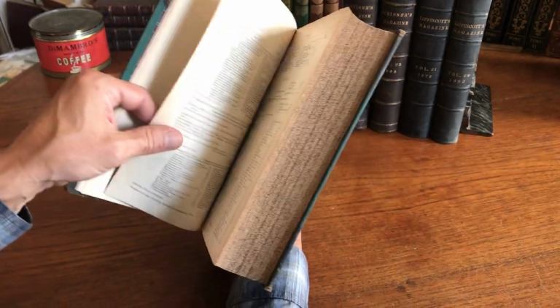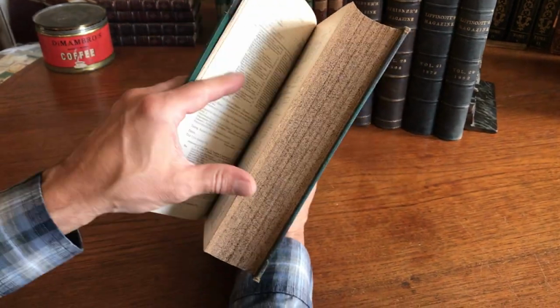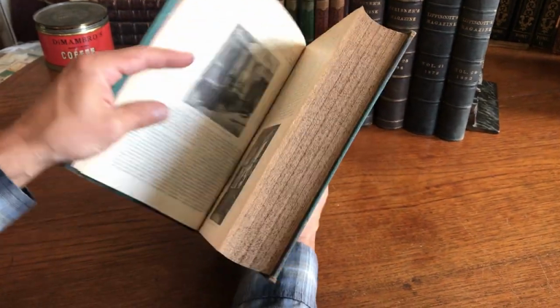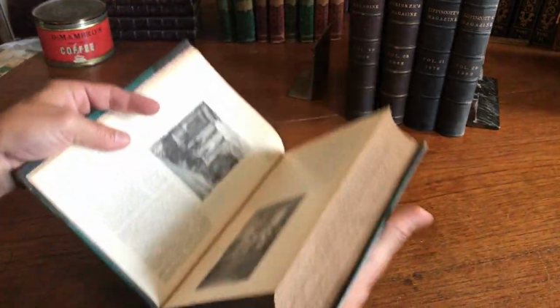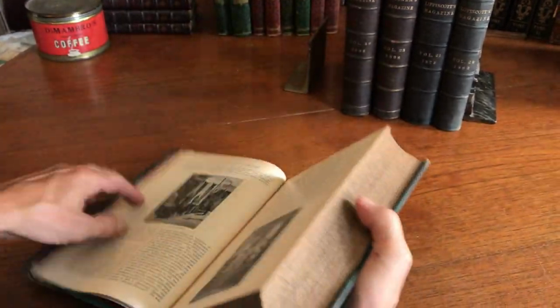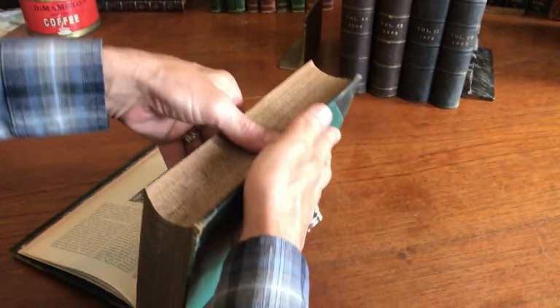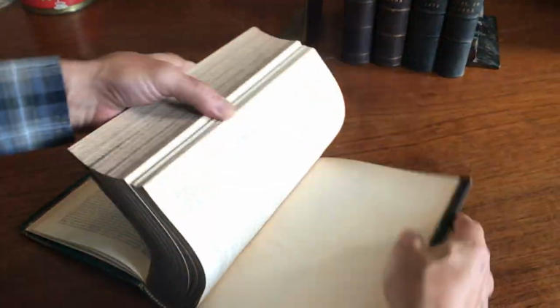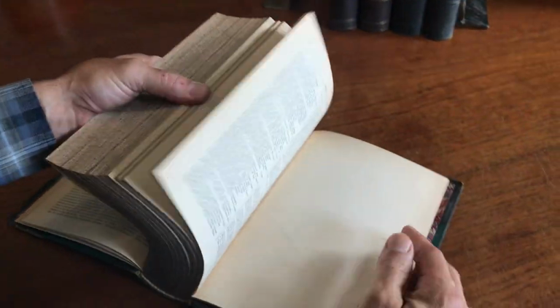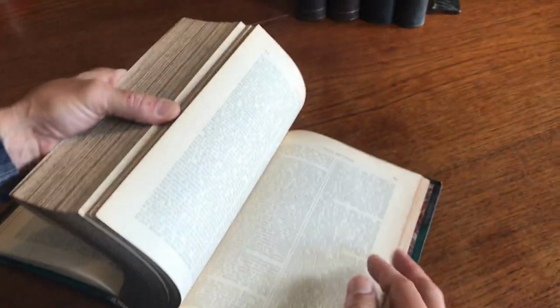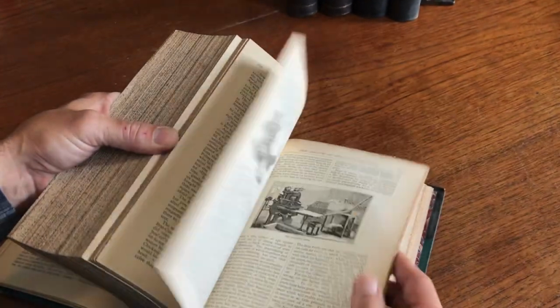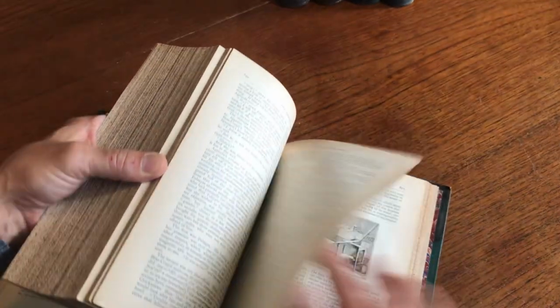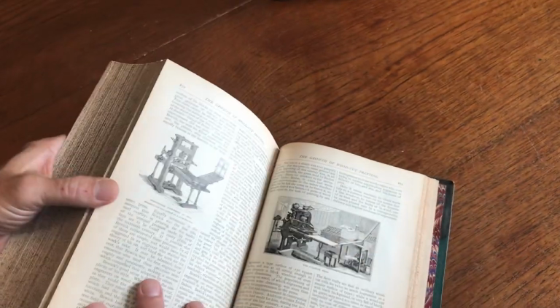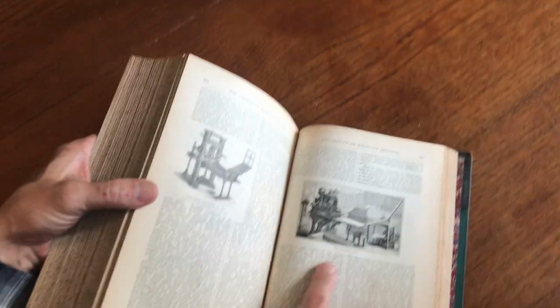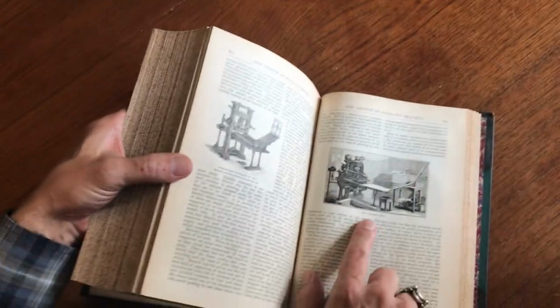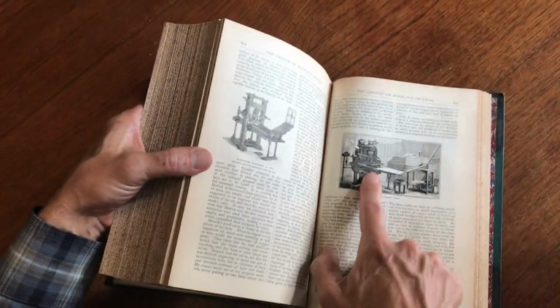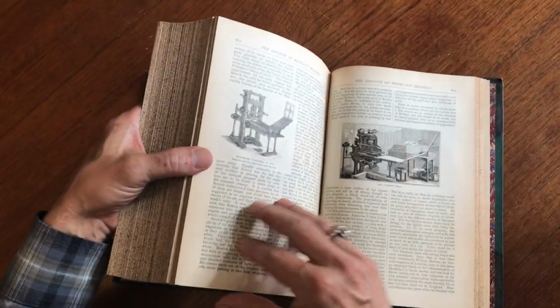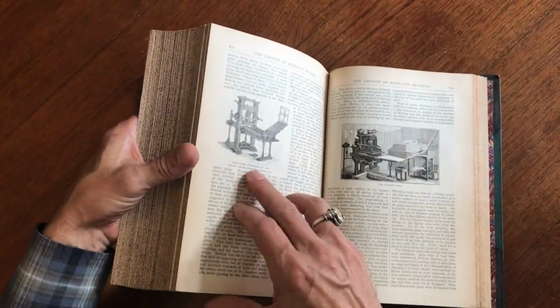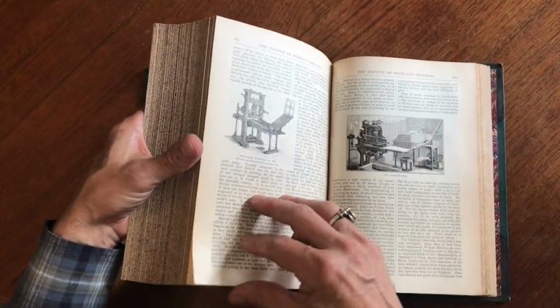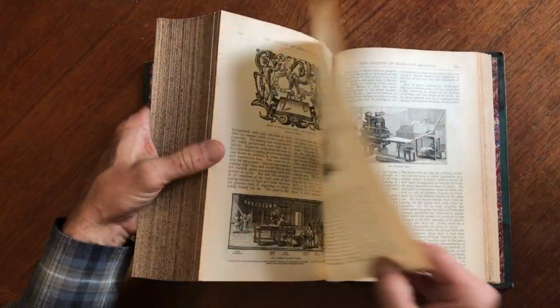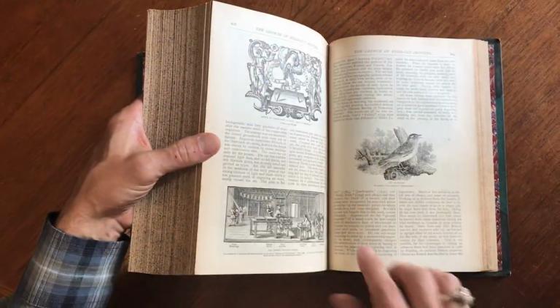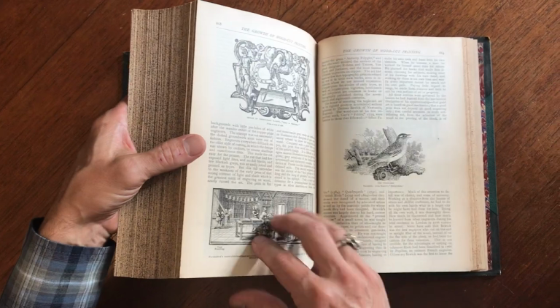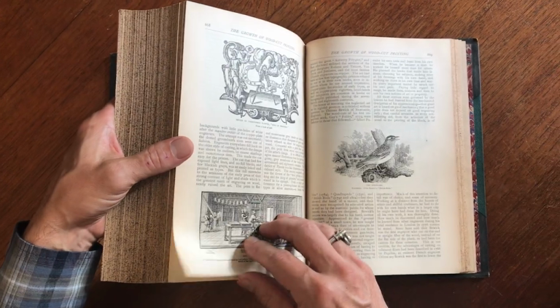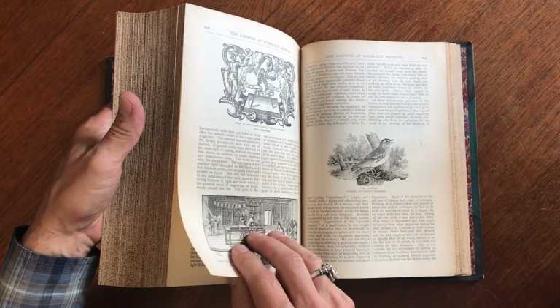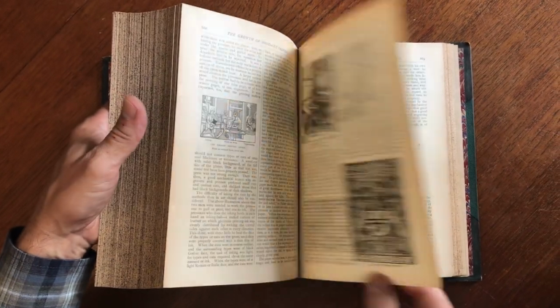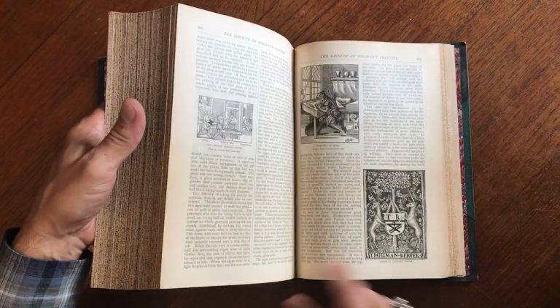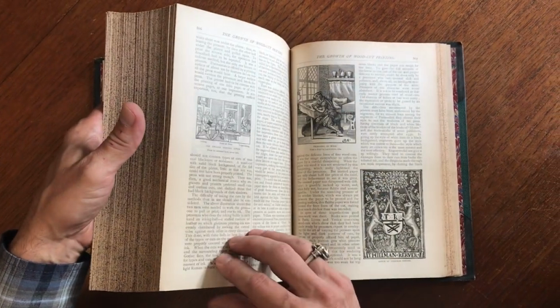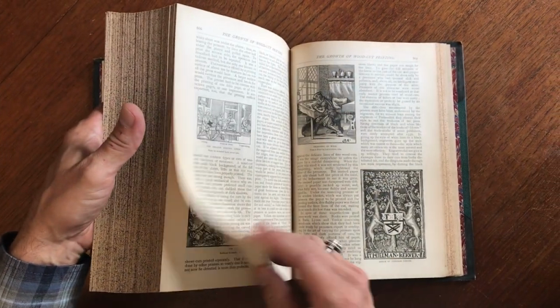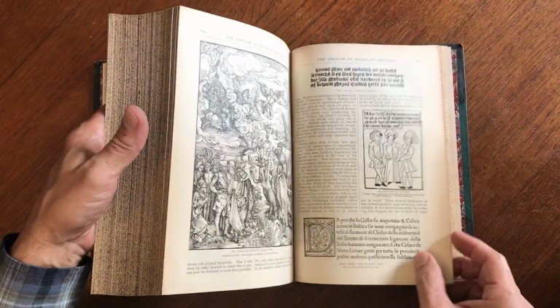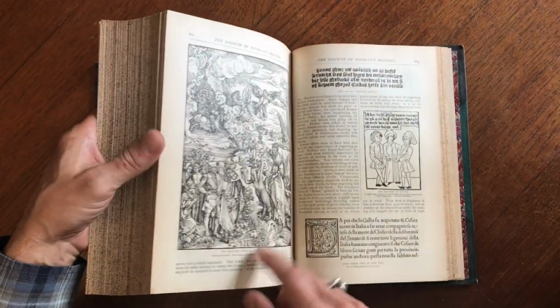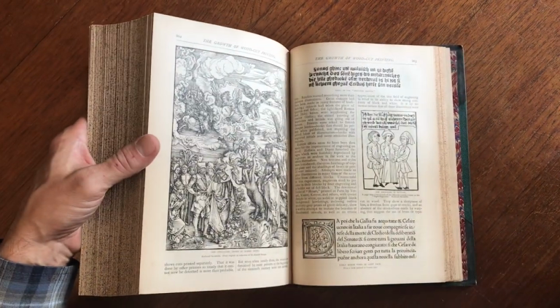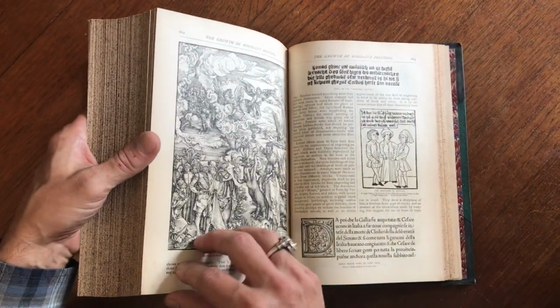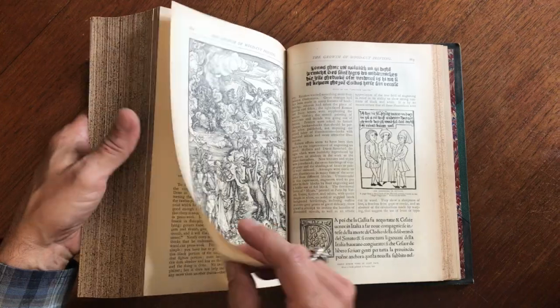I'll just lay it down like this so we can take a quick flip through. Look at that — a Stanhope press right there, a wood frame hand press. This is an interesting growth of woodcut printing. Well, that's a nice little article in and of itself. There we go — Albrecht Dürer.